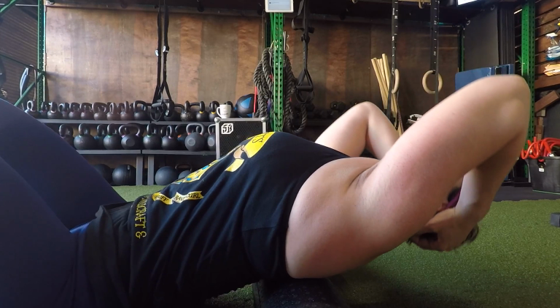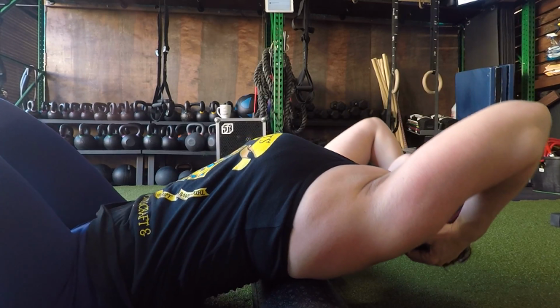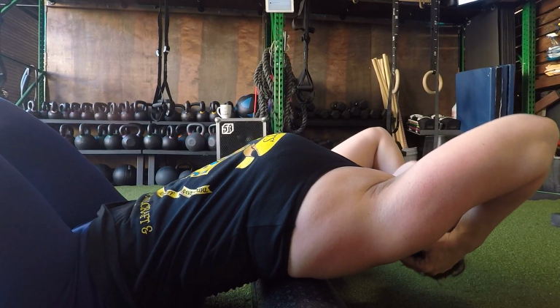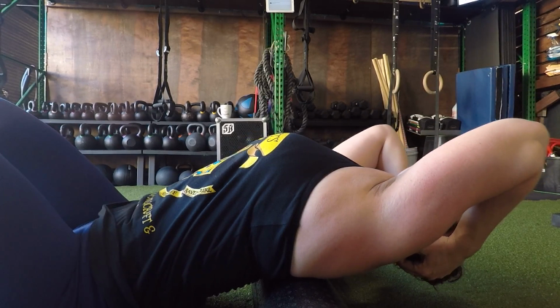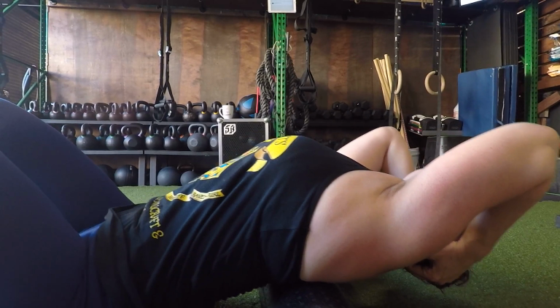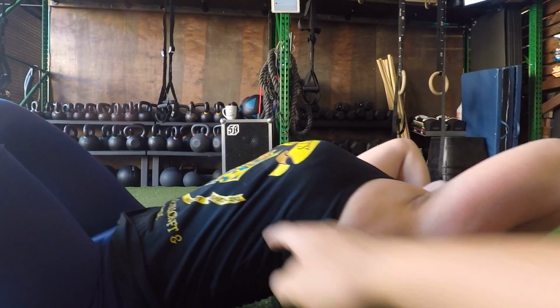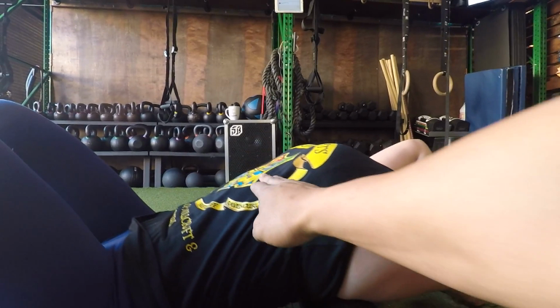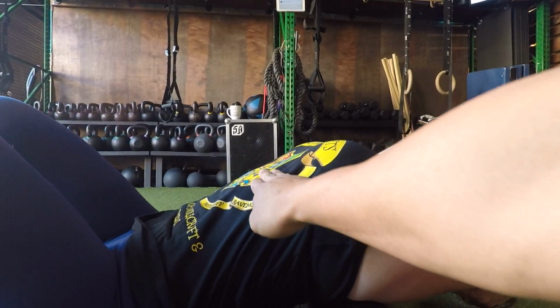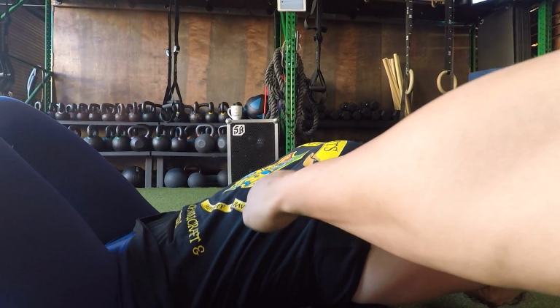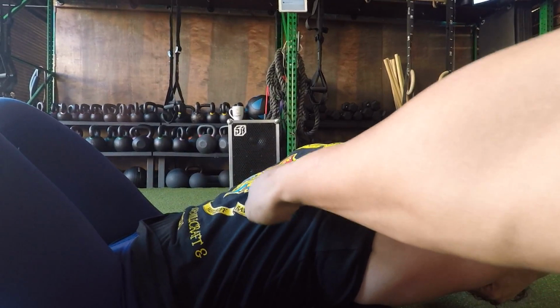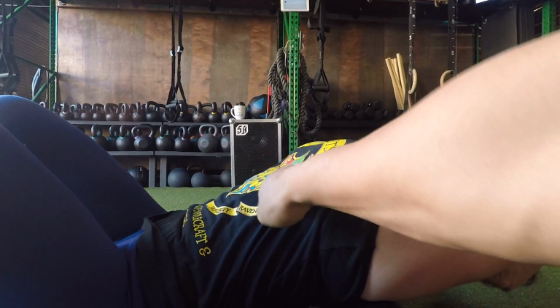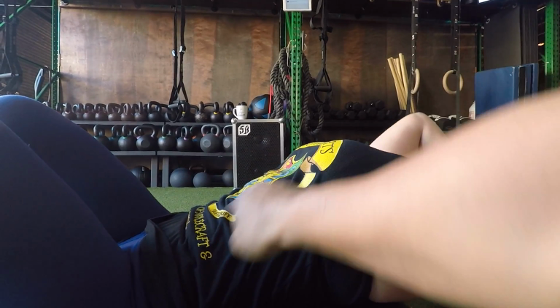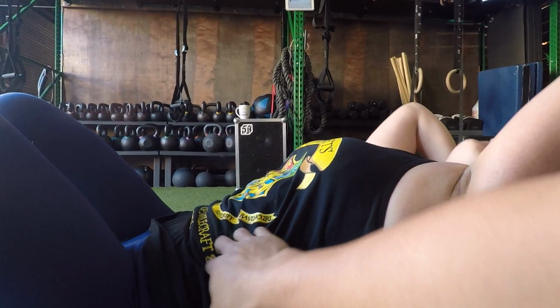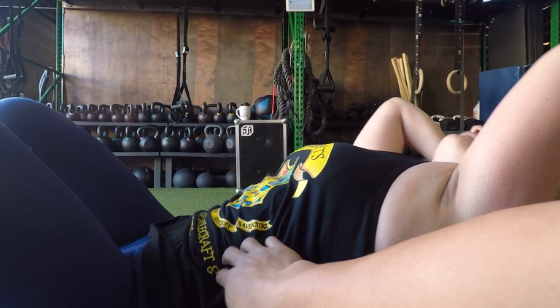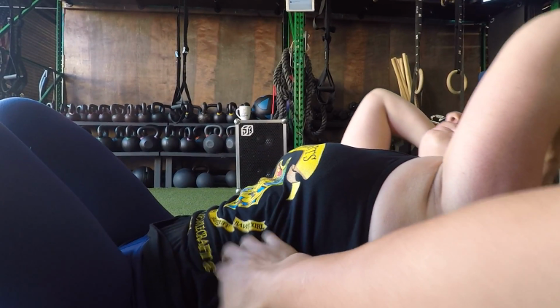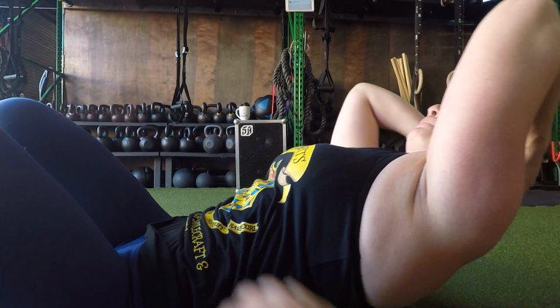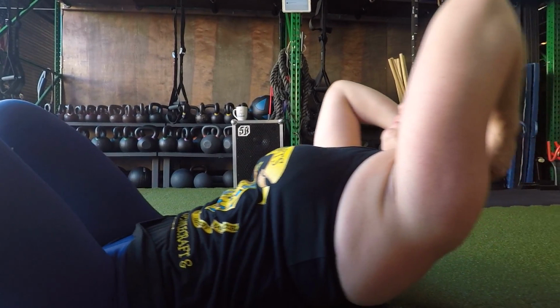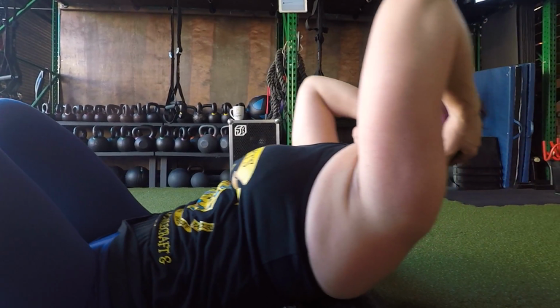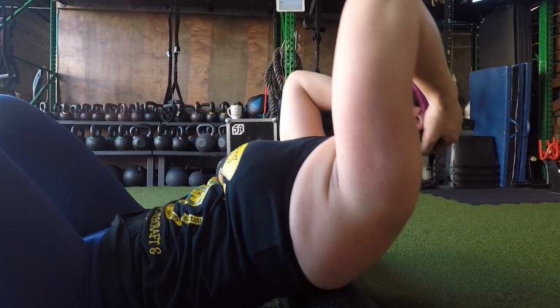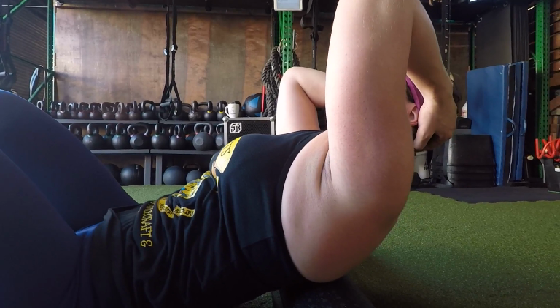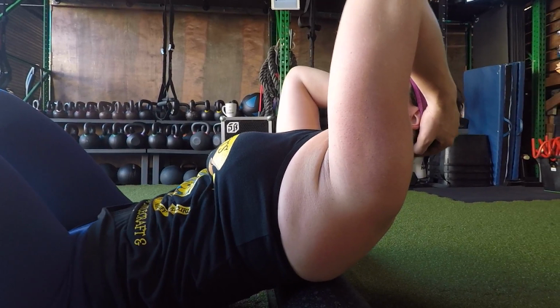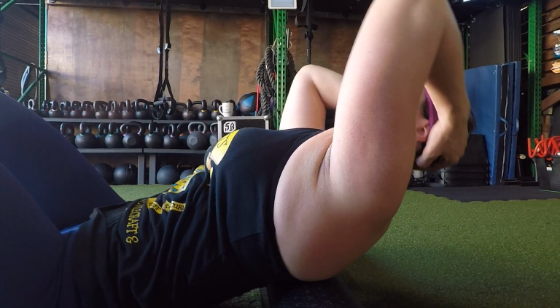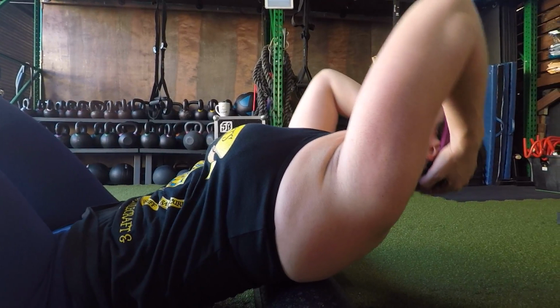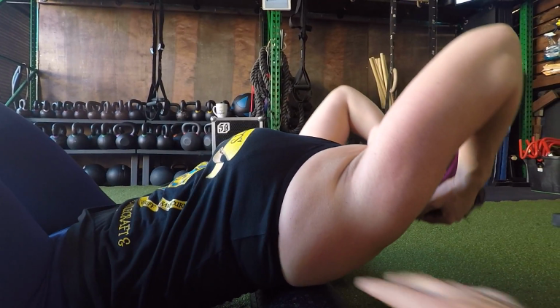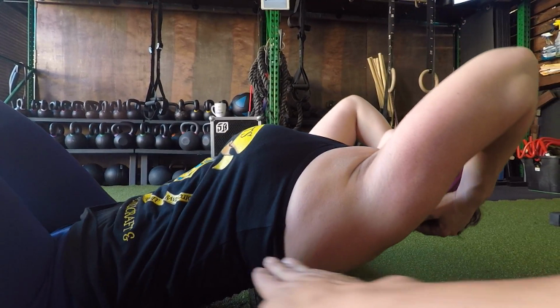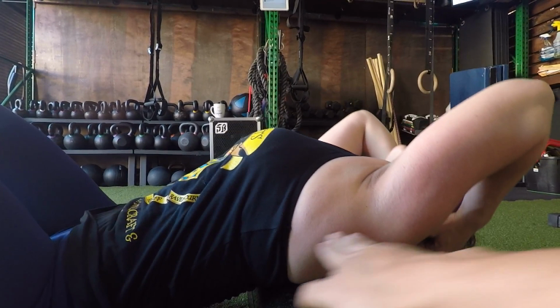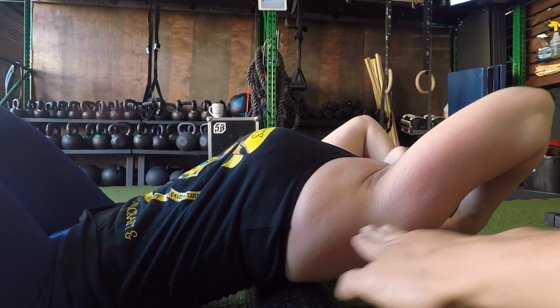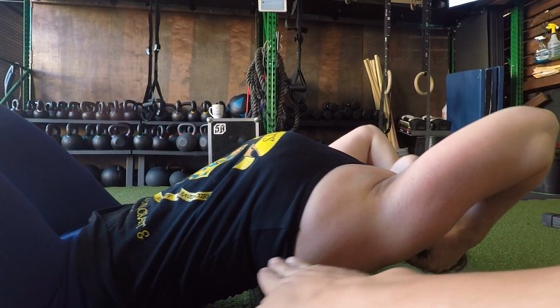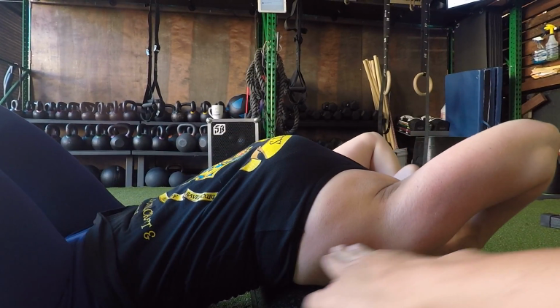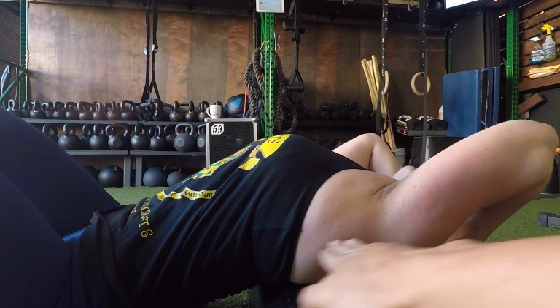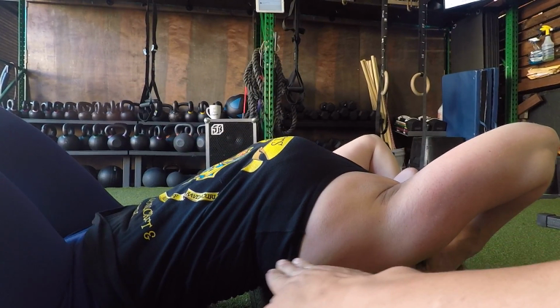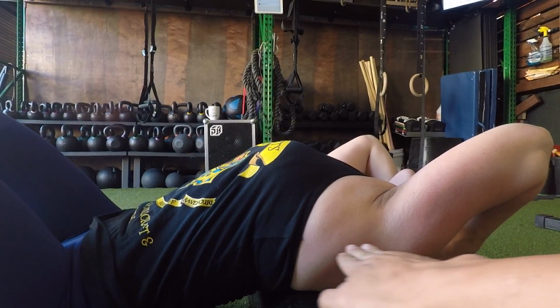Reverse crunch. See how she keeps her ribs down here? So your belly needs to be tight. That way you mobilize this area right here, in your spine.